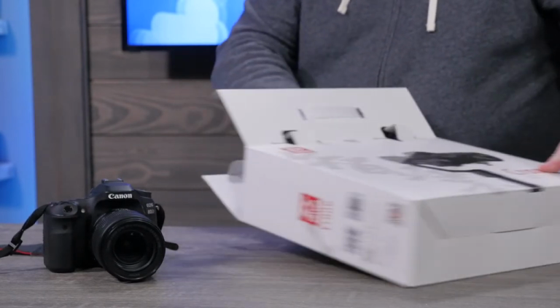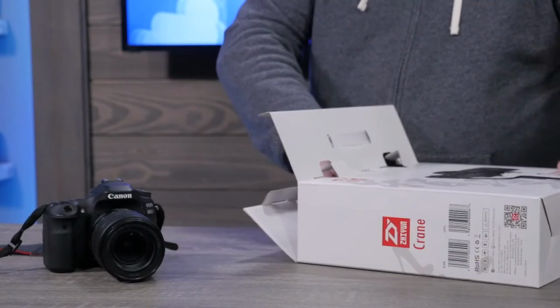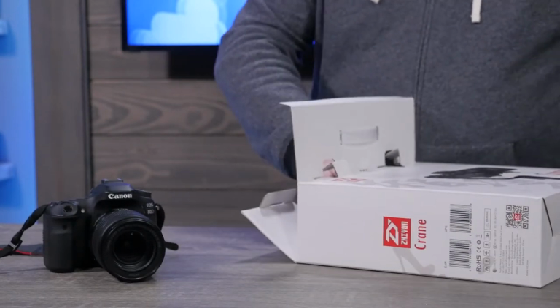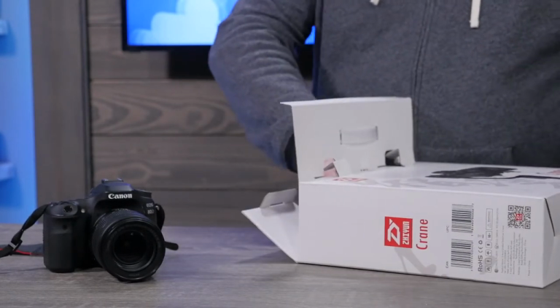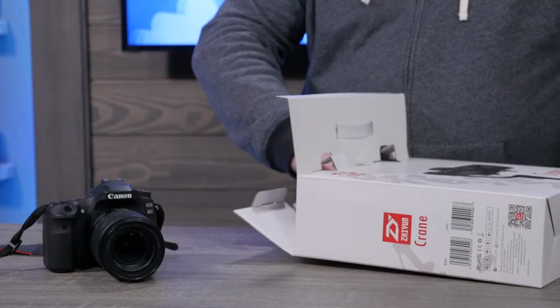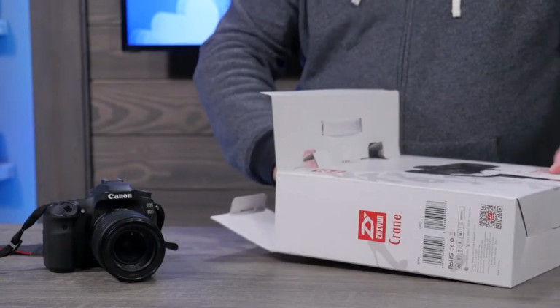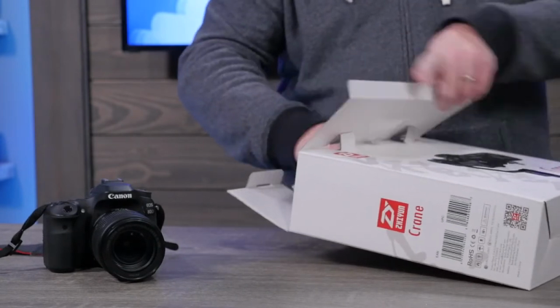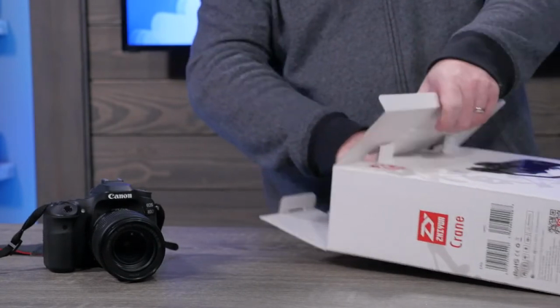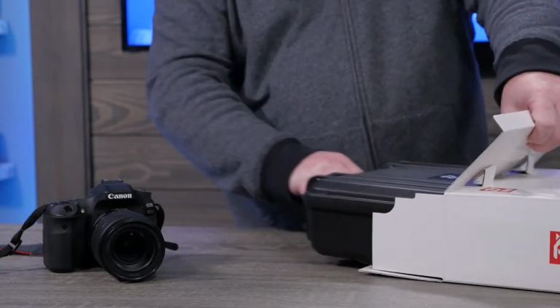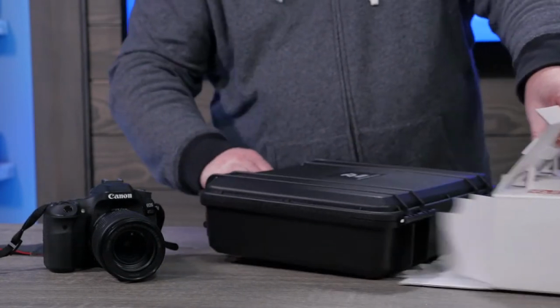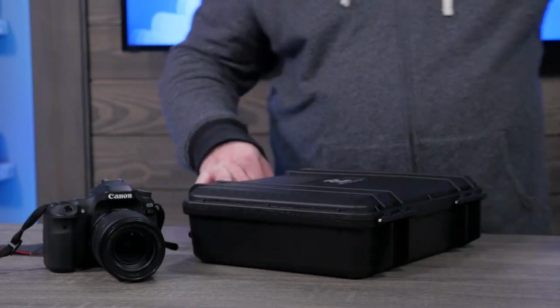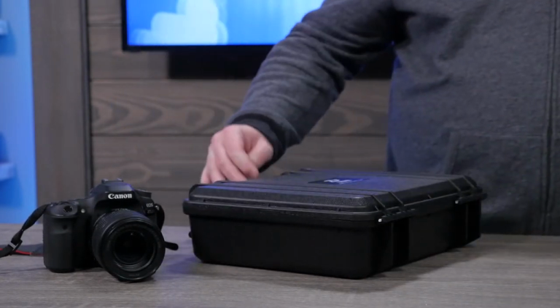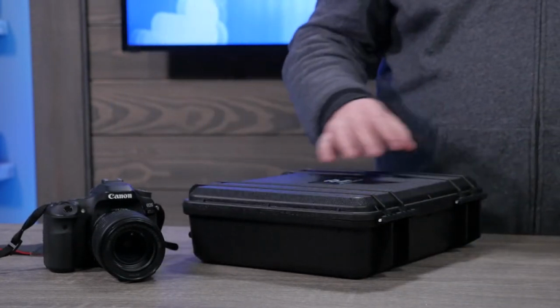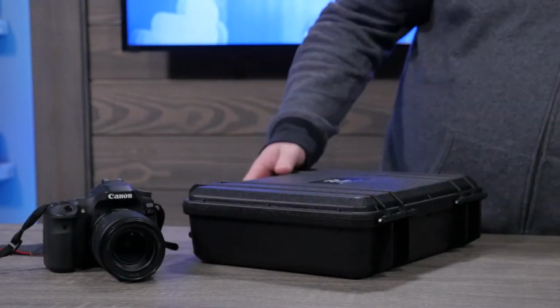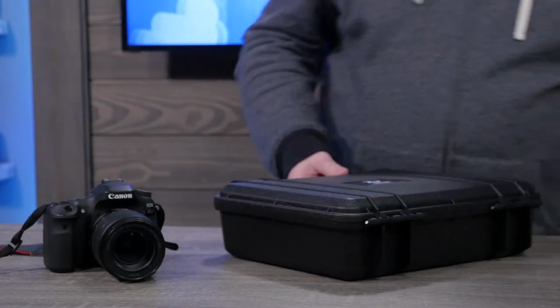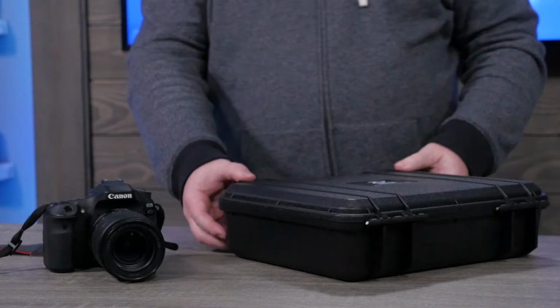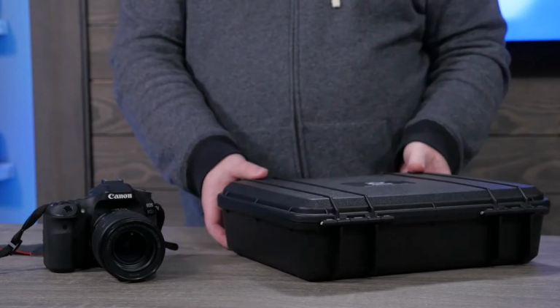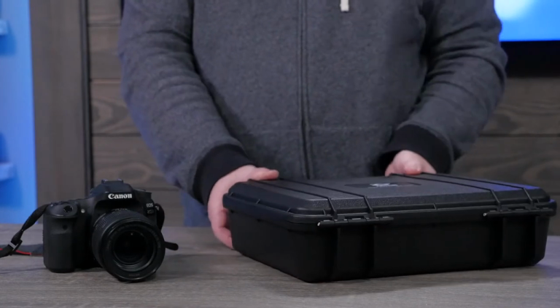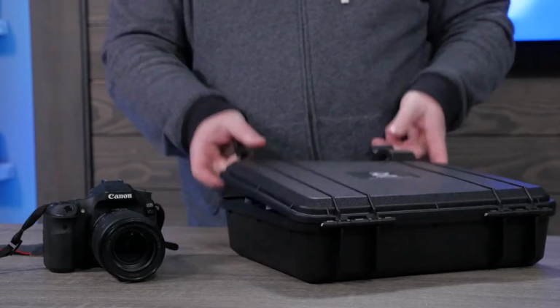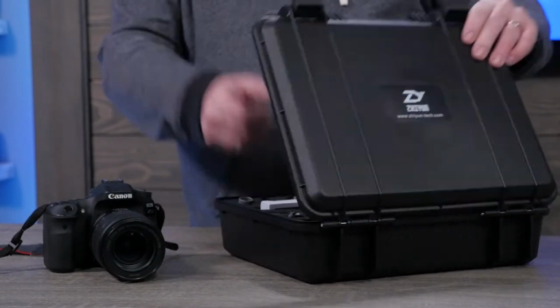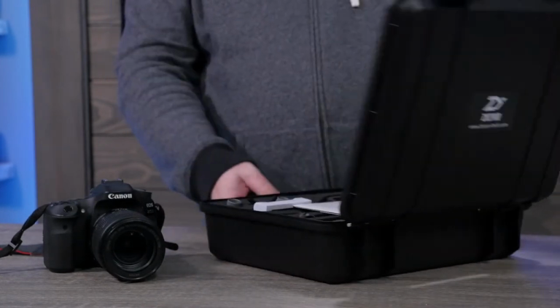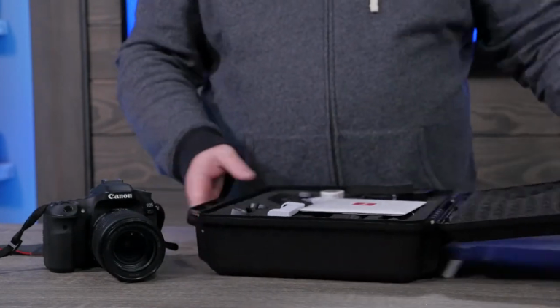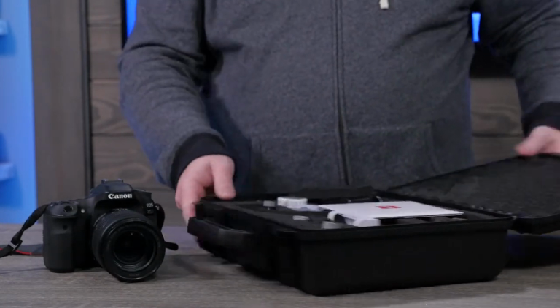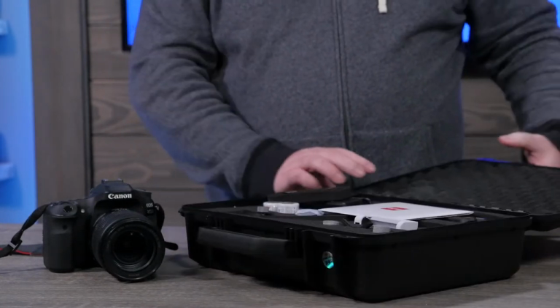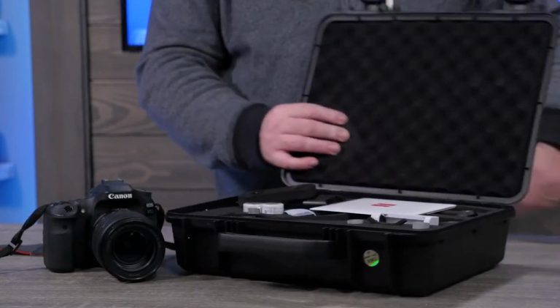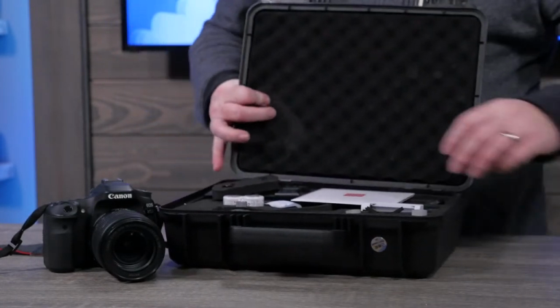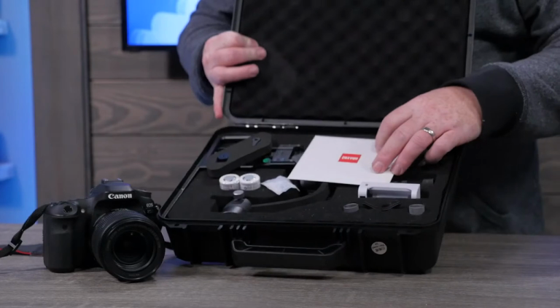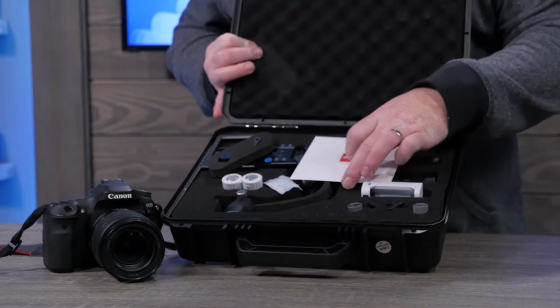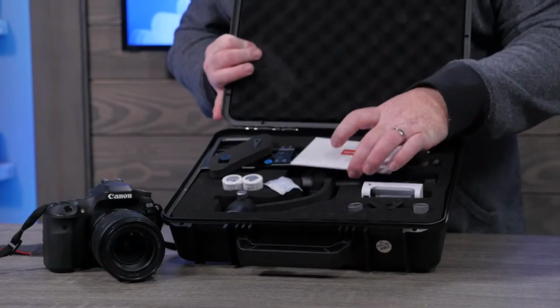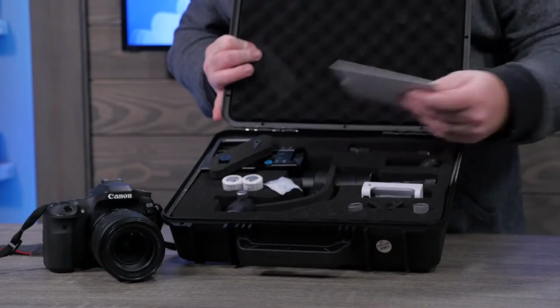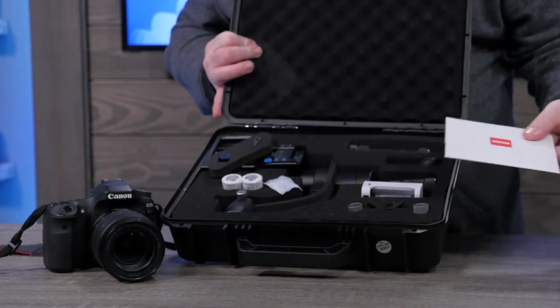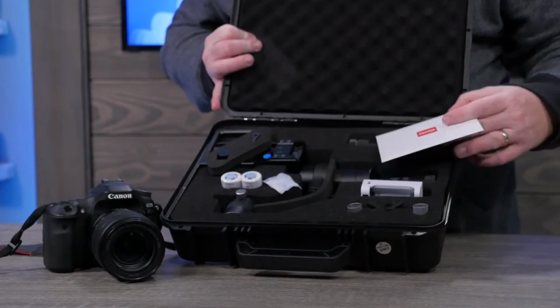So with this particular unit, it actually comes with a hard case, which is pretty awesome — that's generally going to be needed. And if we look in here, this is going to come with most all of the pieces that you're going to need for operation.